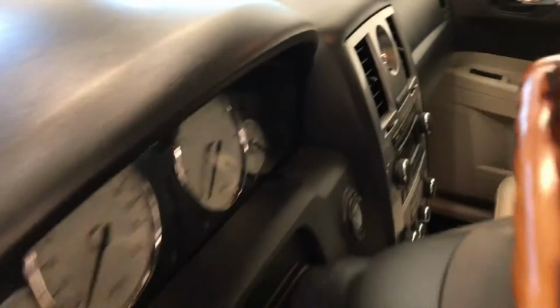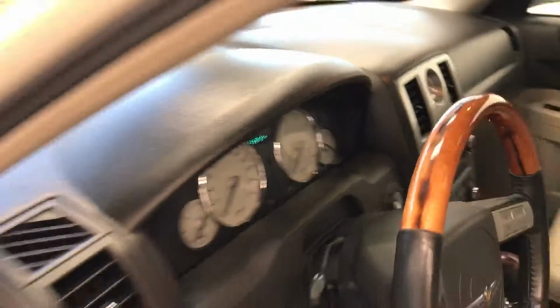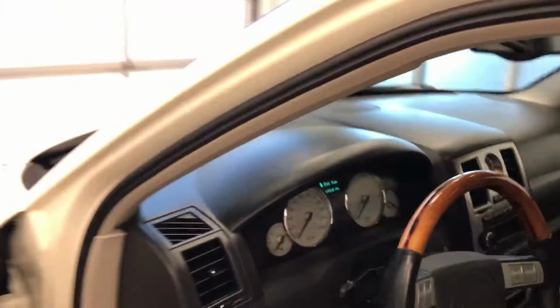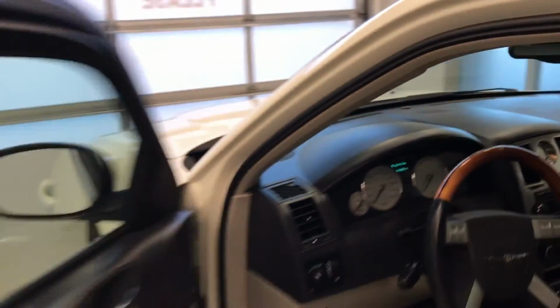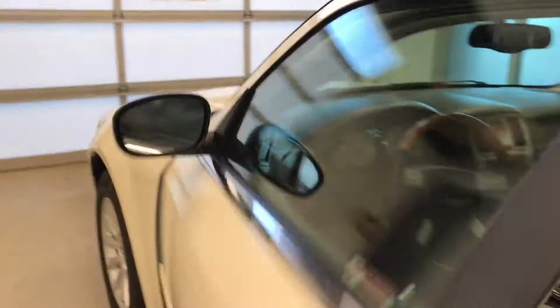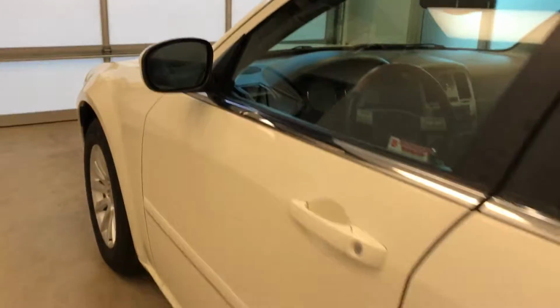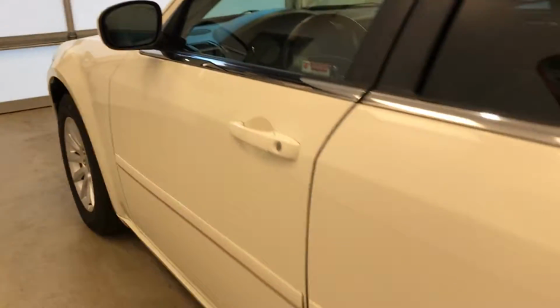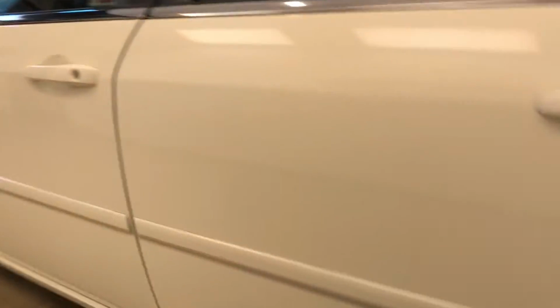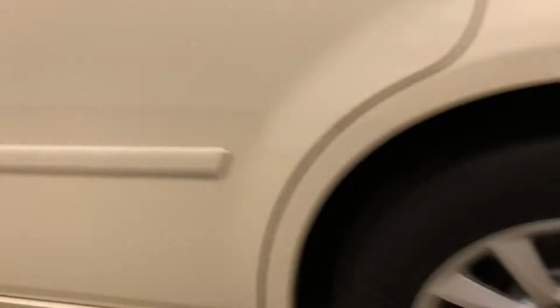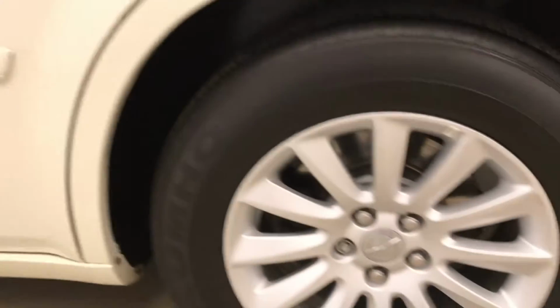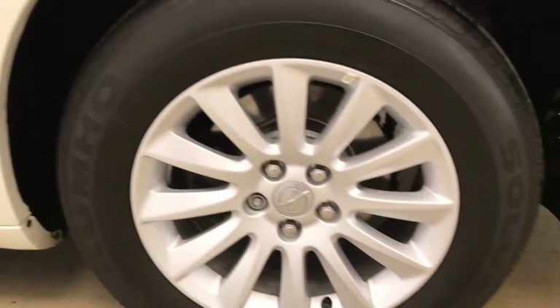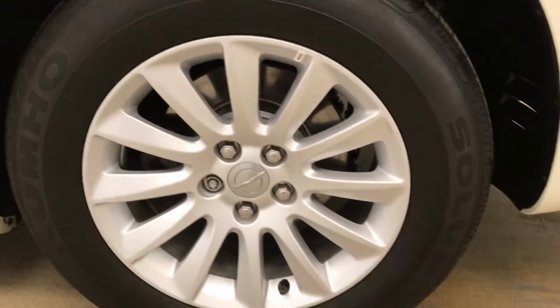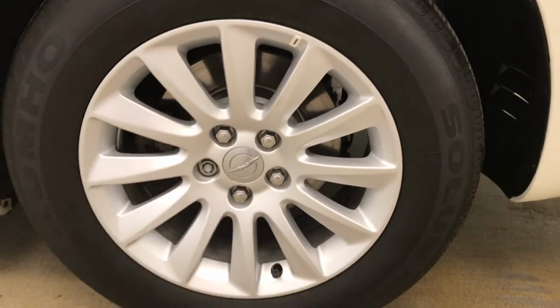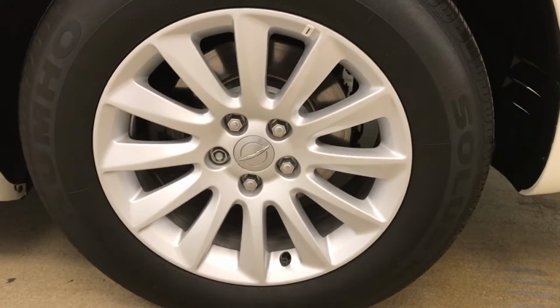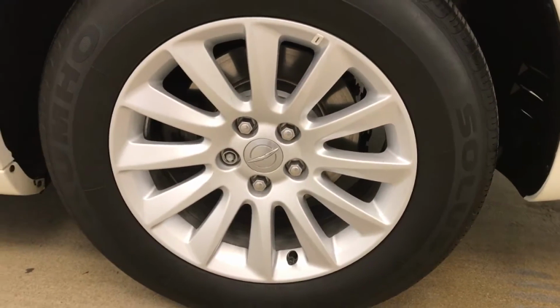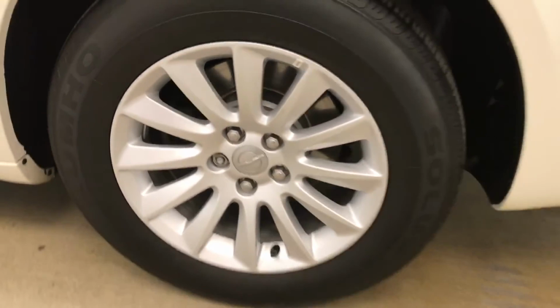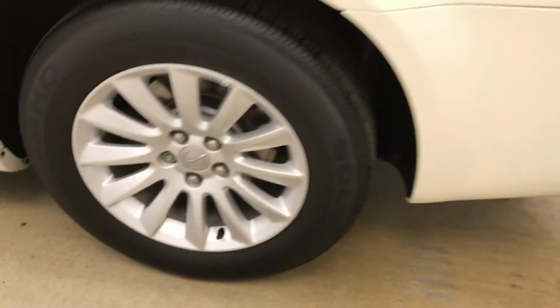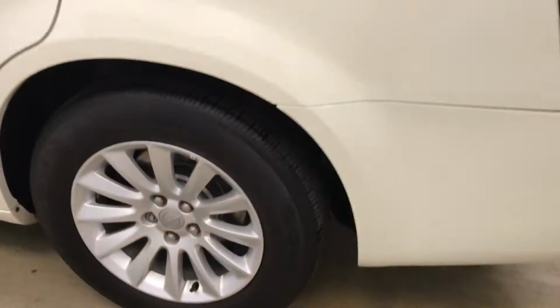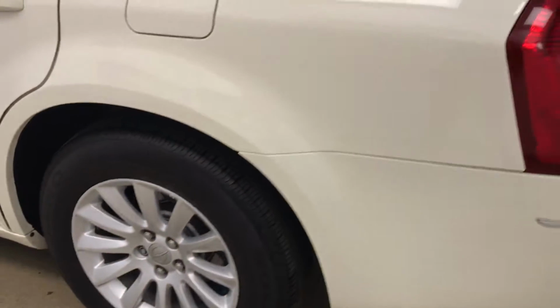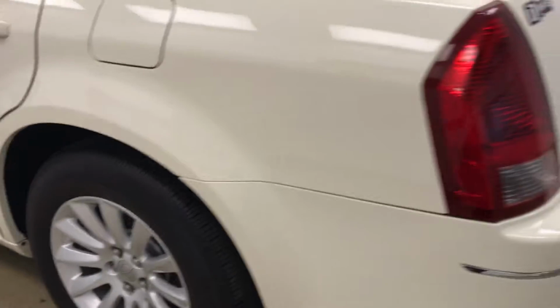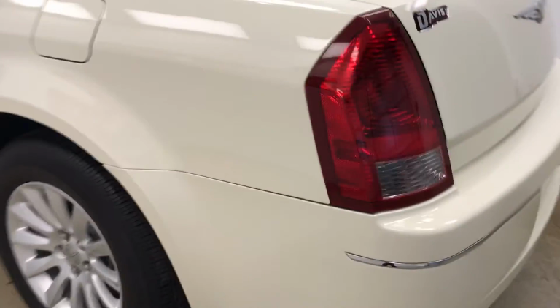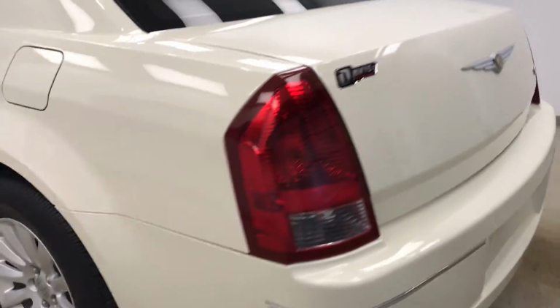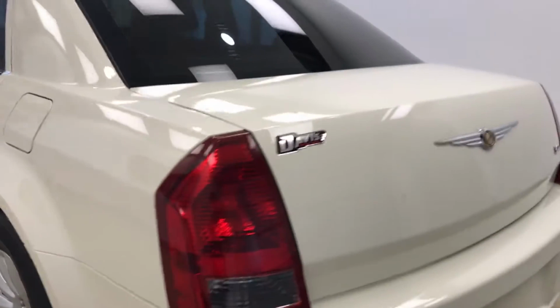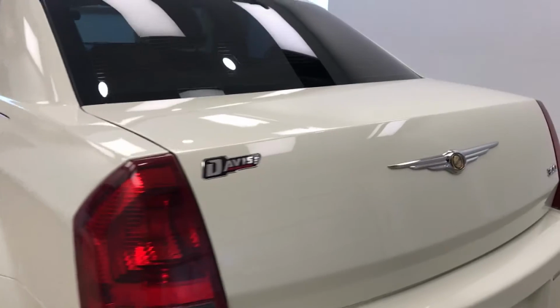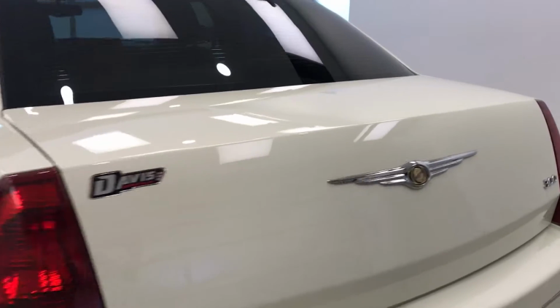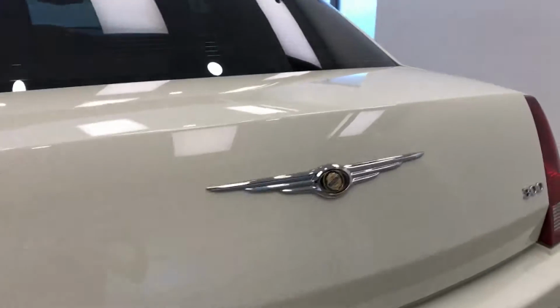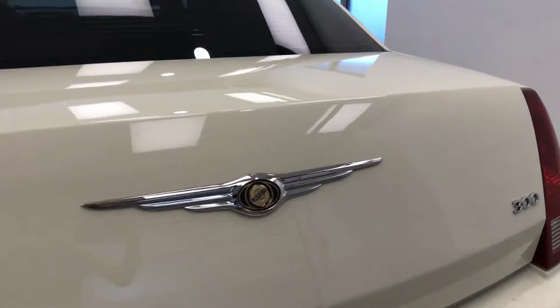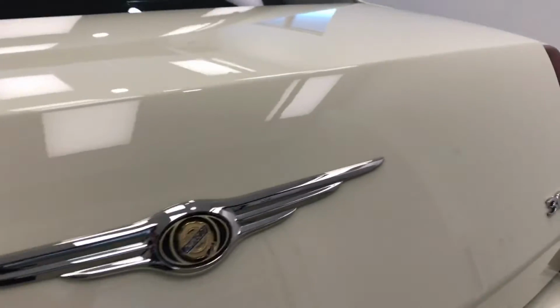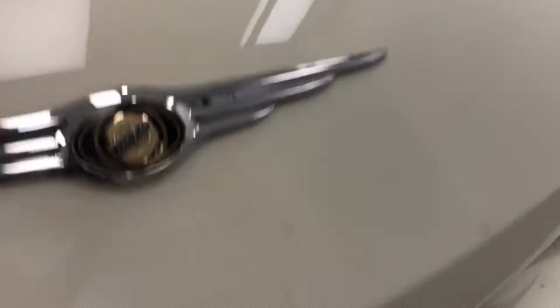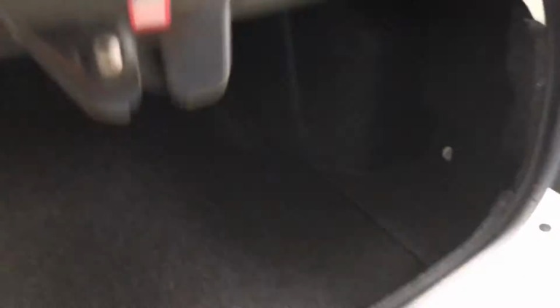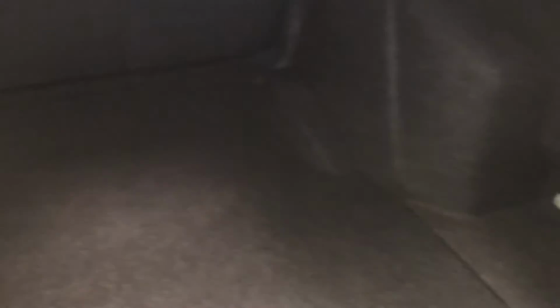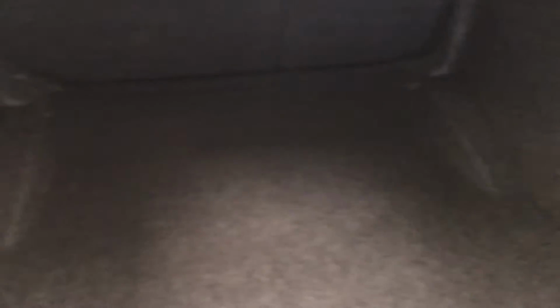Moving on to exterior features, we have 18 inch alloy rims and remote trunk release to get all the cargo space.